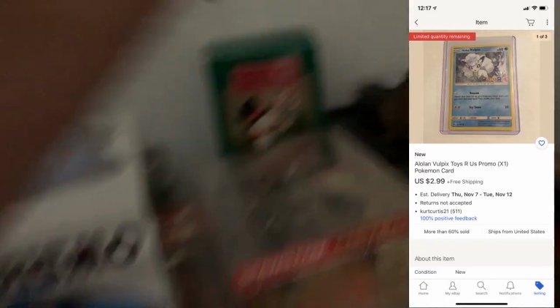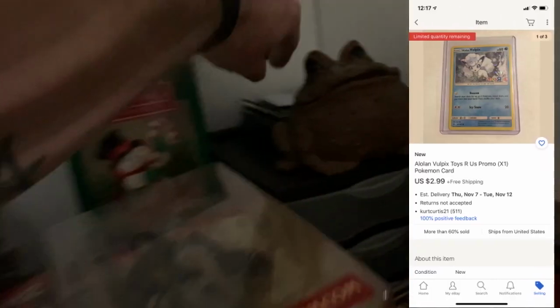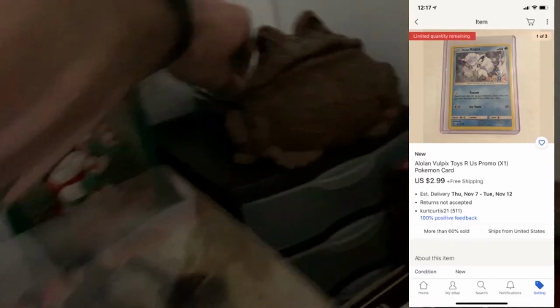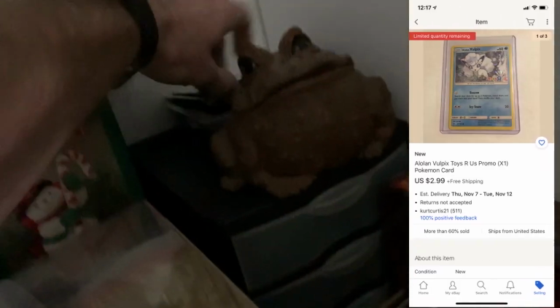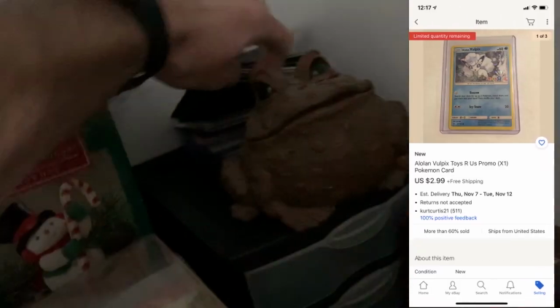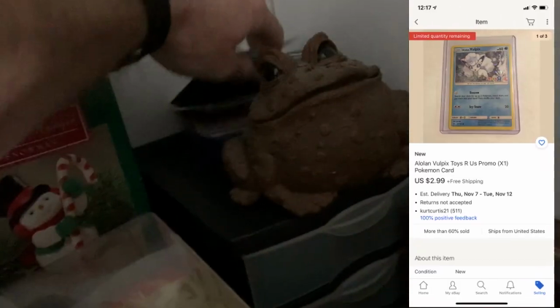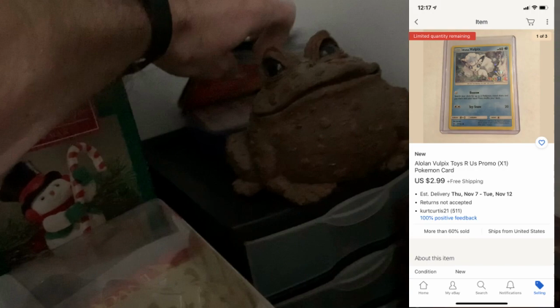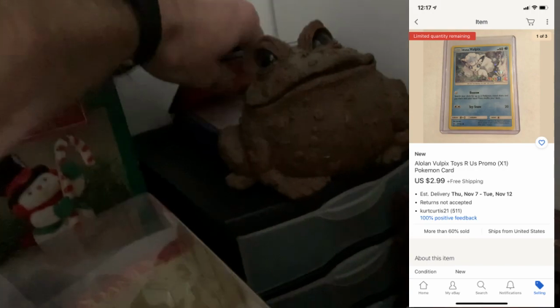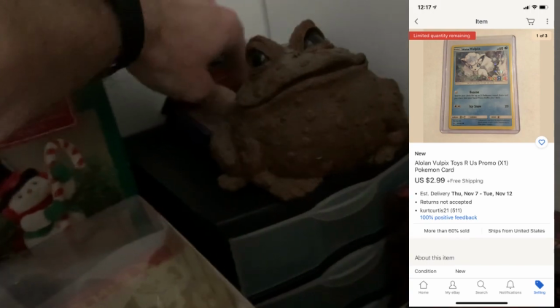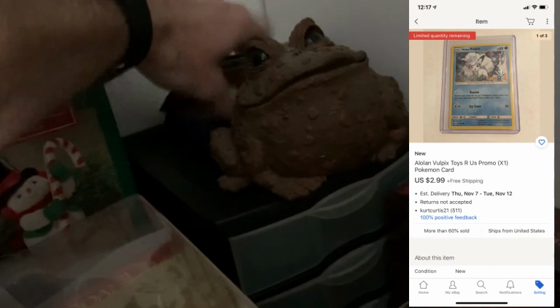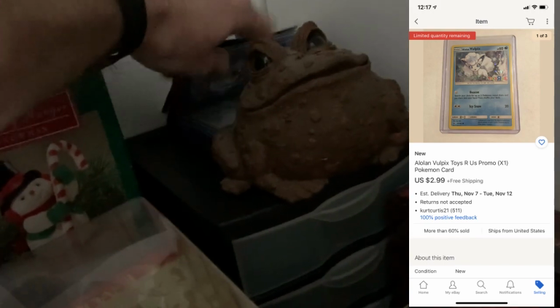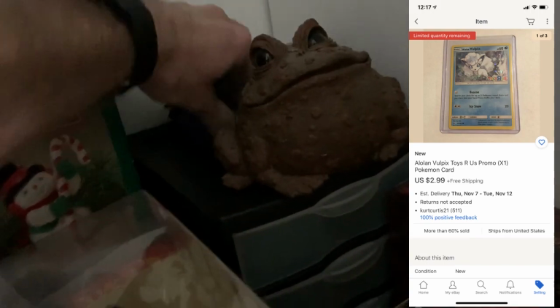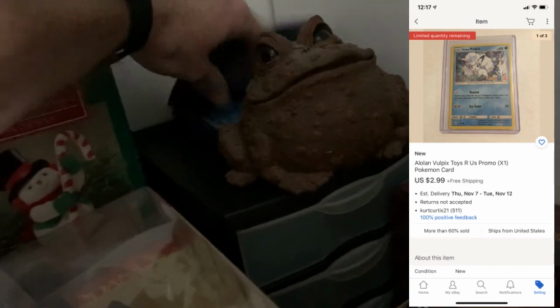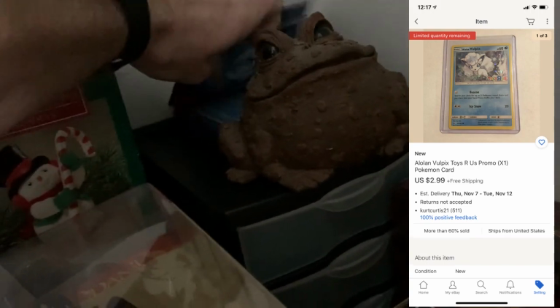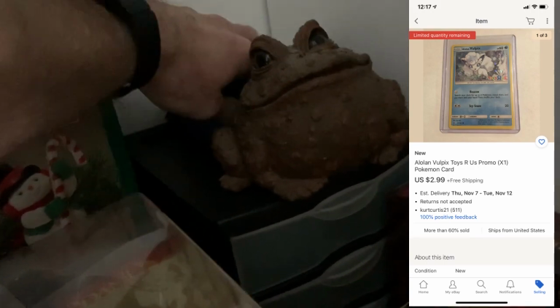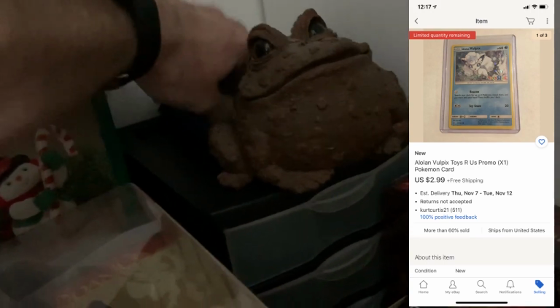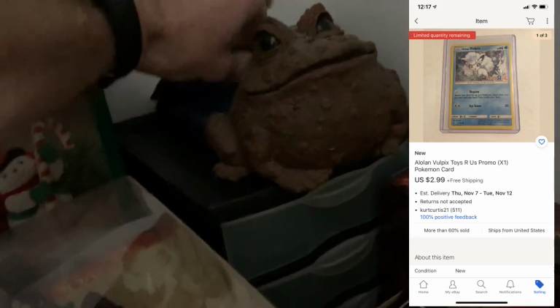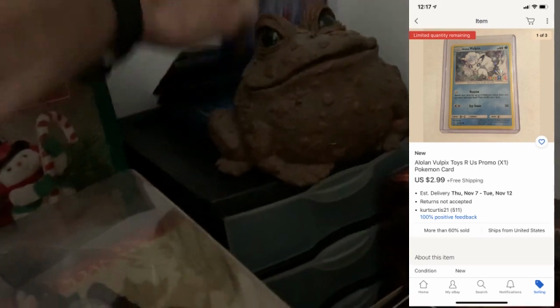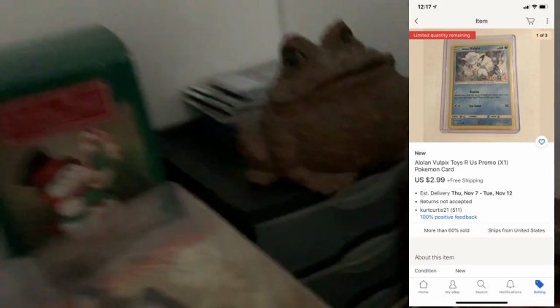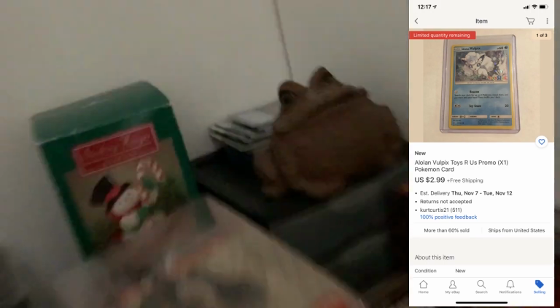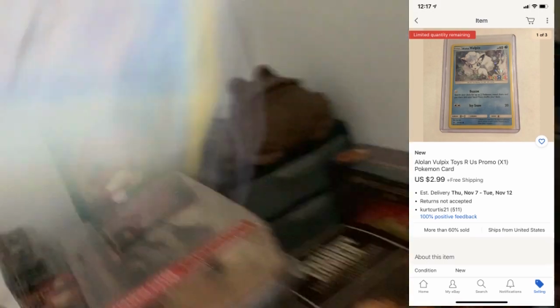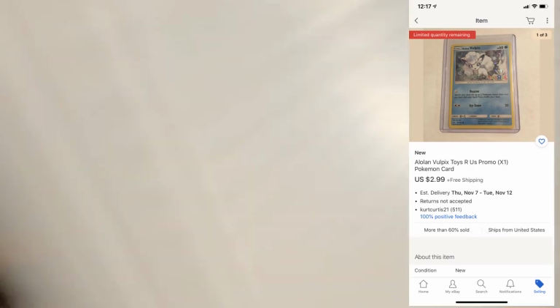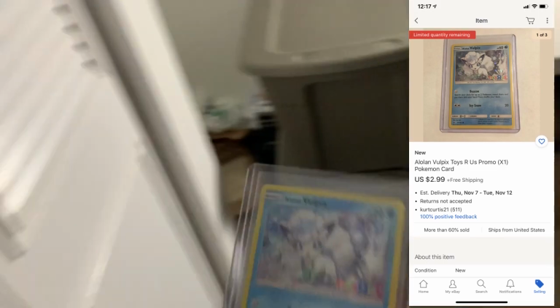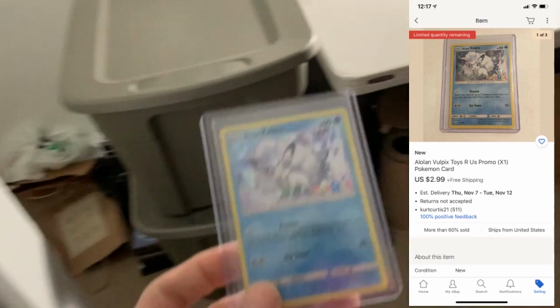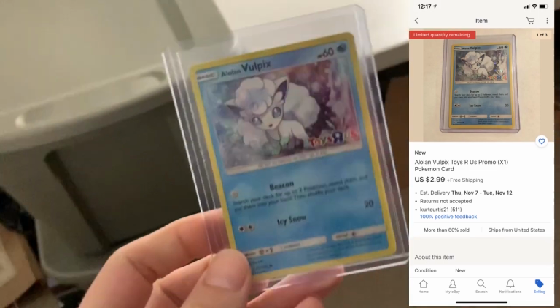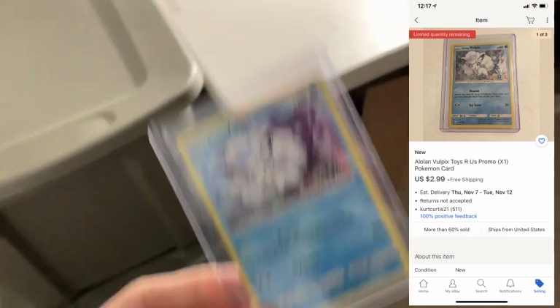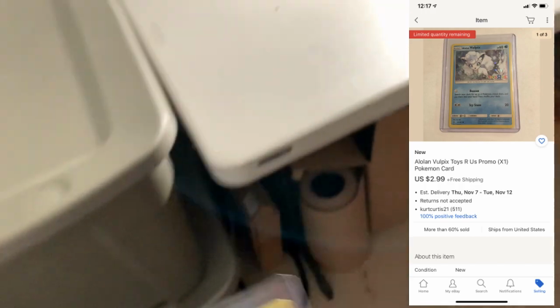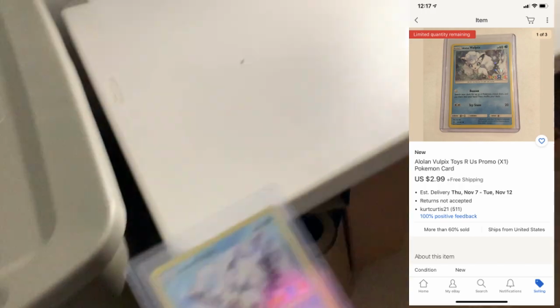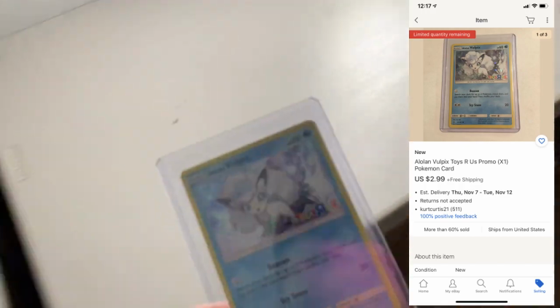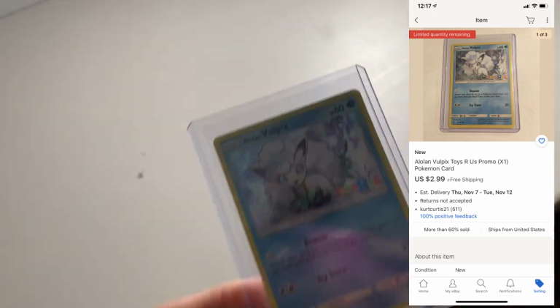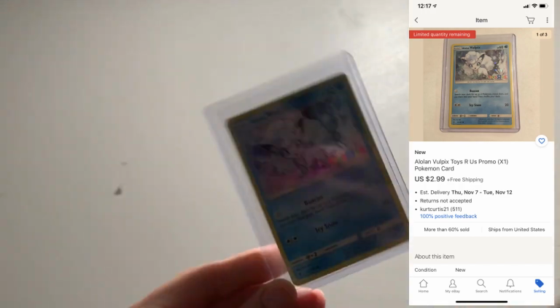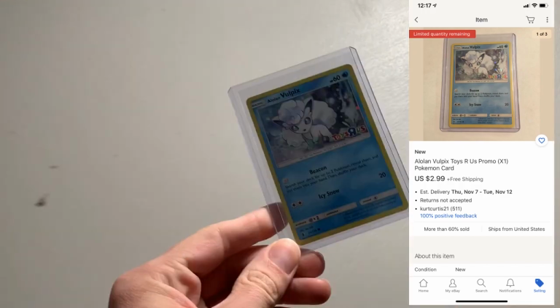First thing is another one of these Pokemon cards — just a Vulpix card. Sold for $2.99. I just put these in an envelope with a stamp on it.